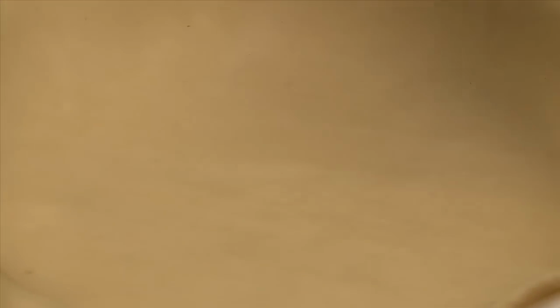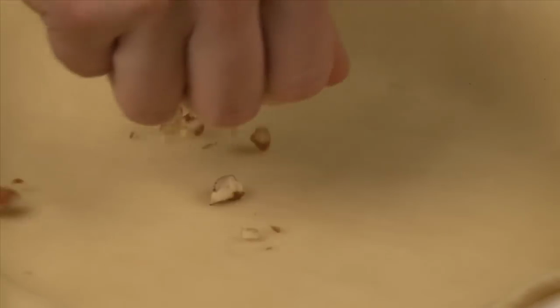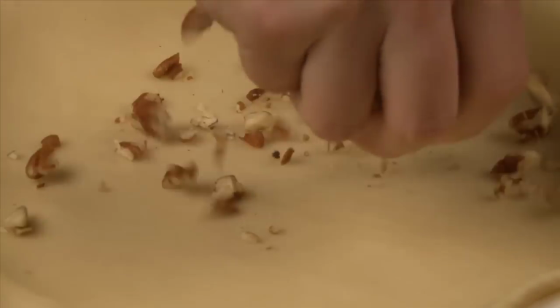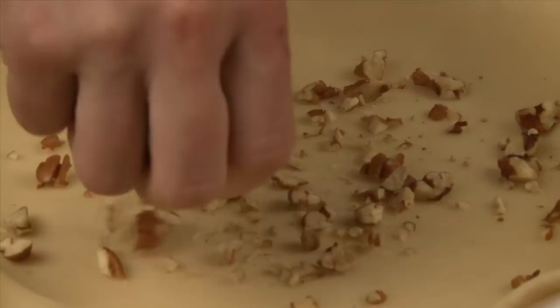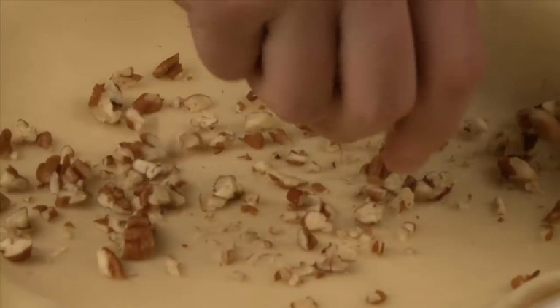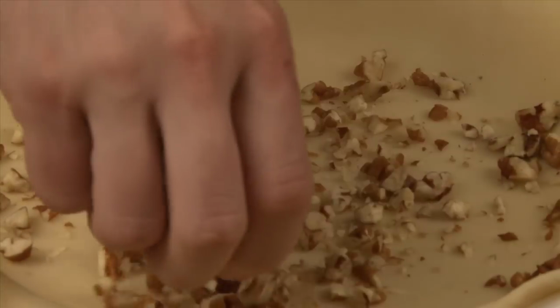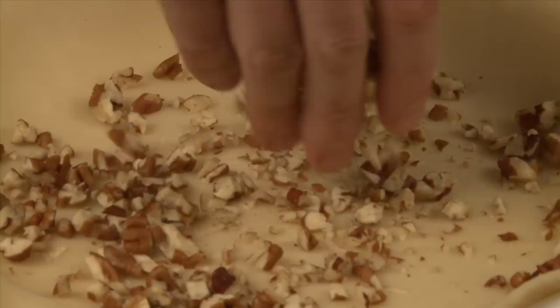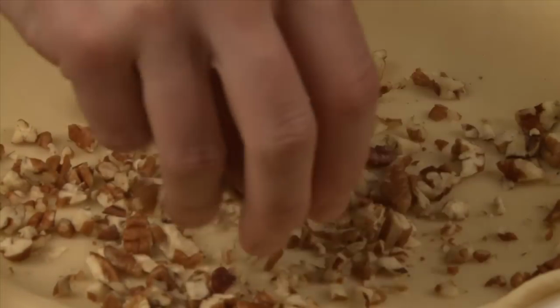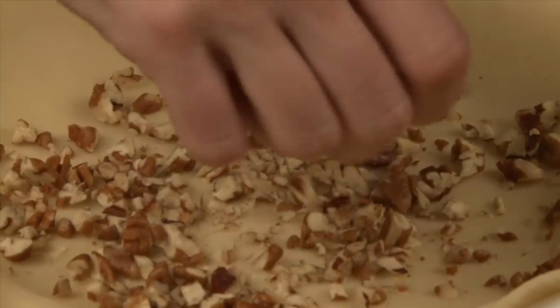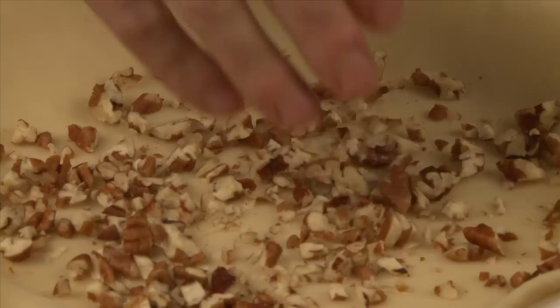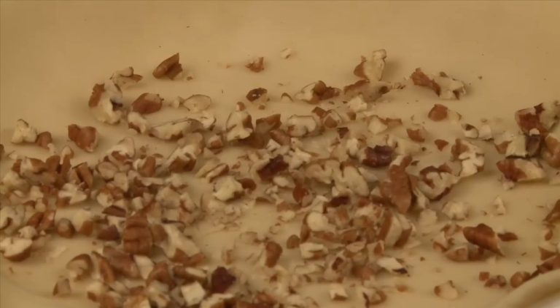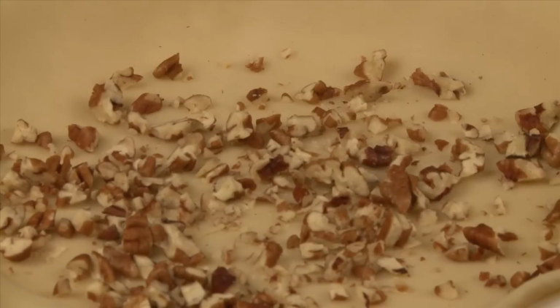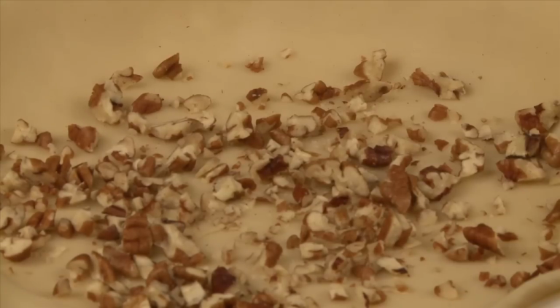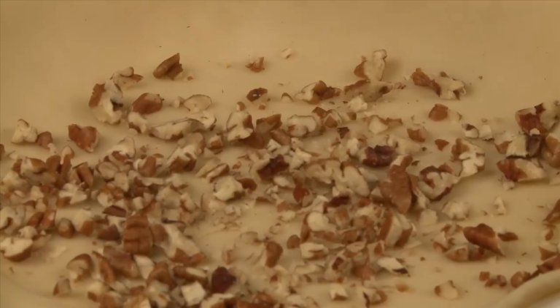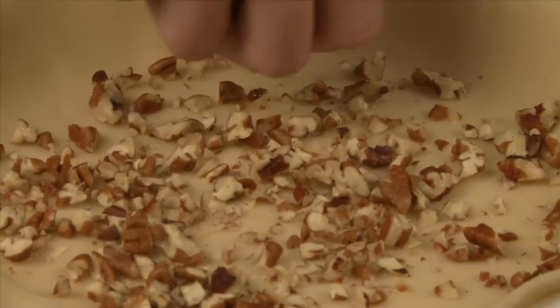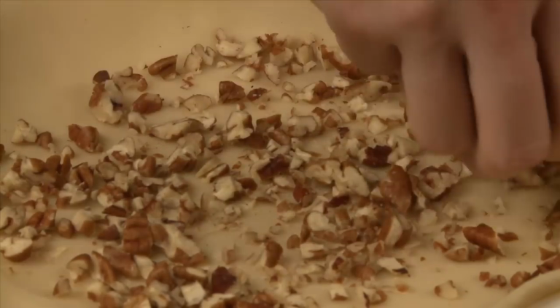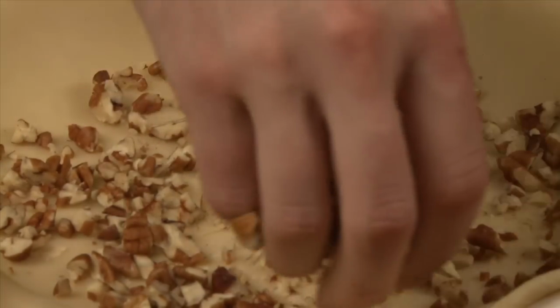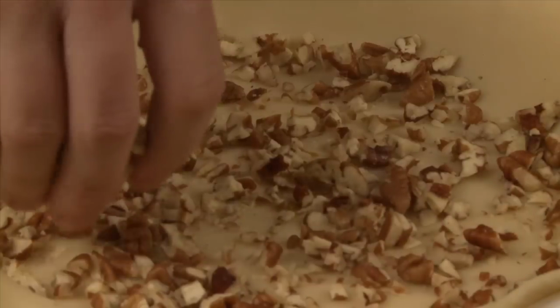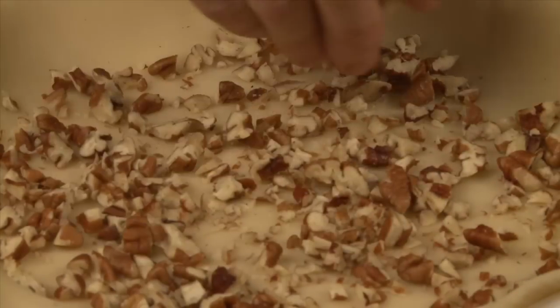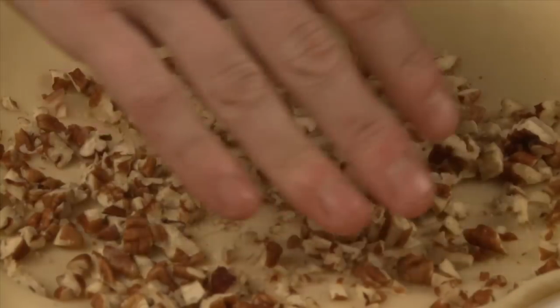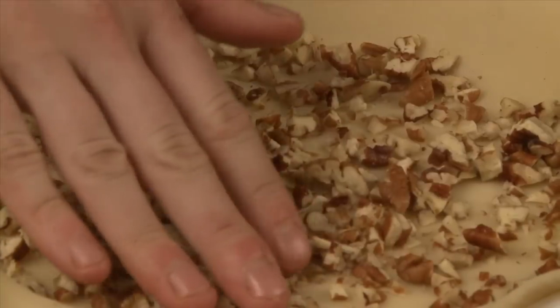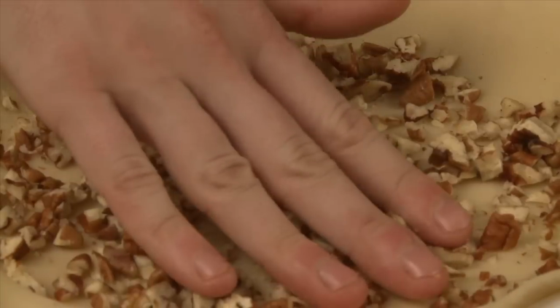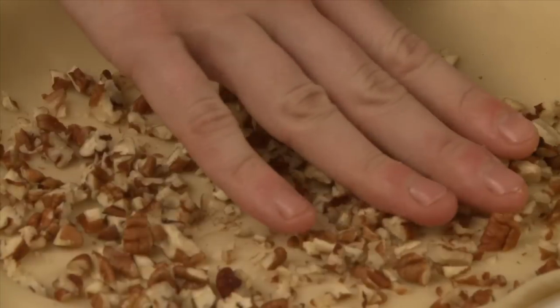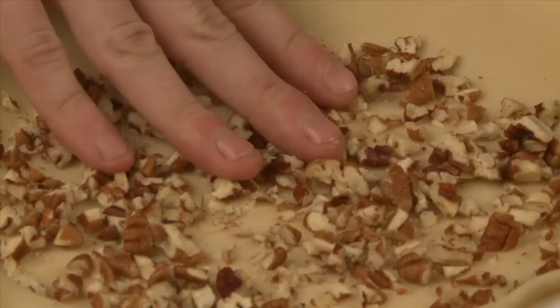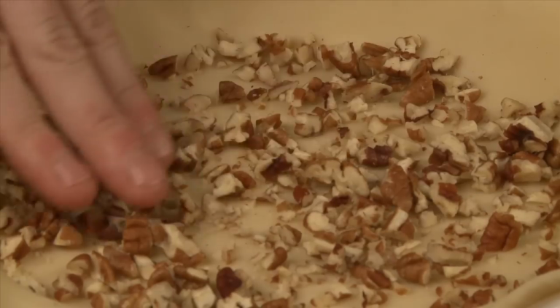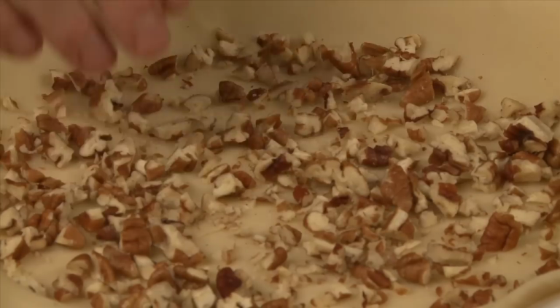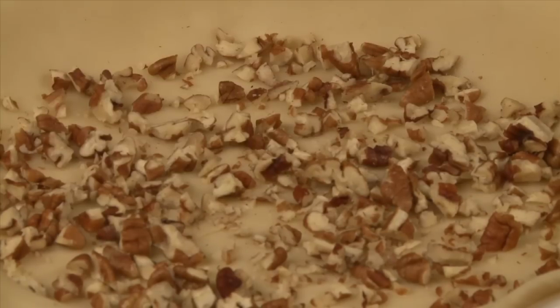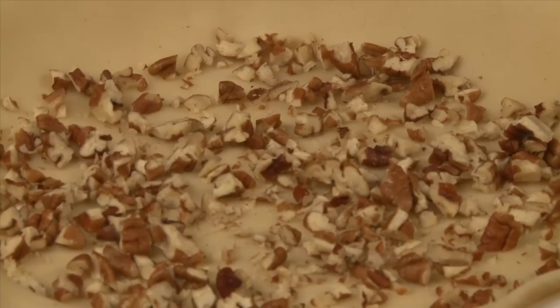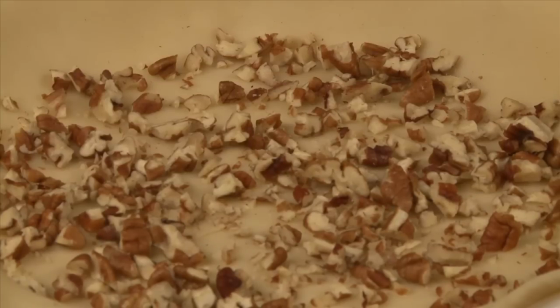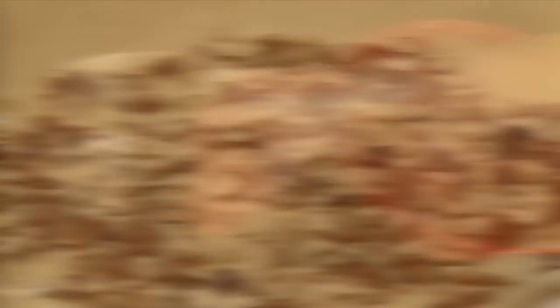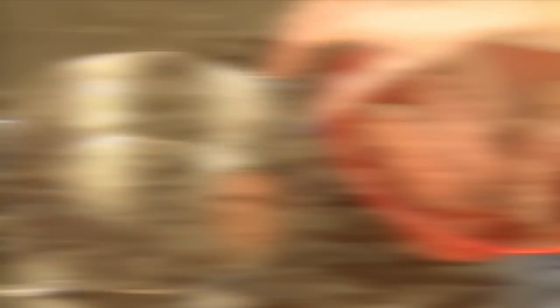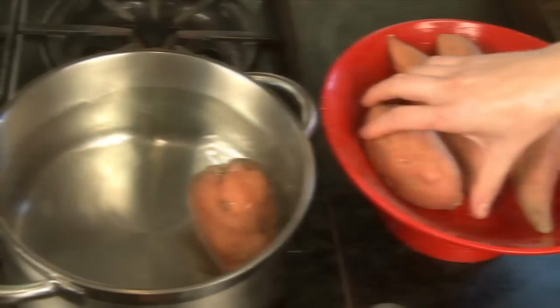For added crunch and flavor, experiment with adding crushed ginger snaps or chopped pecans to the crust. Just sprinkle them over the crust and press gently so they stick to the bottom. And now for the filling.